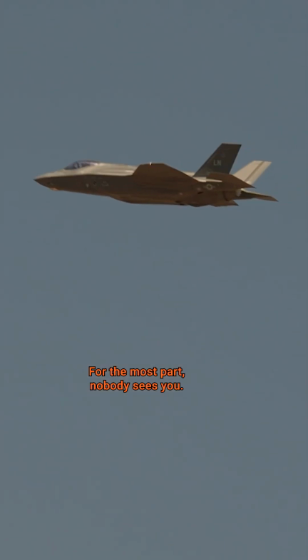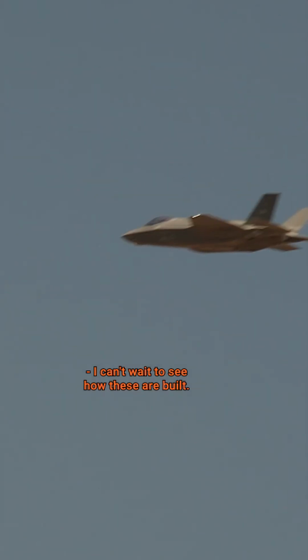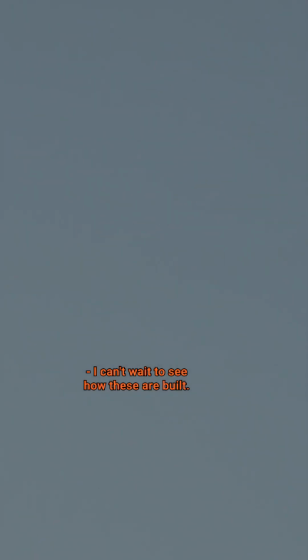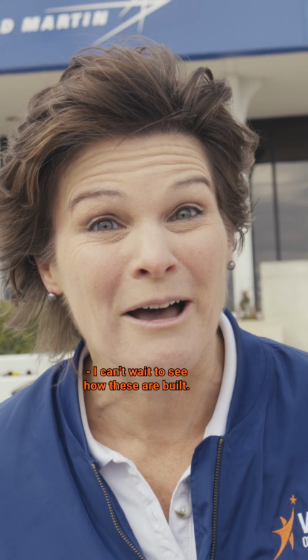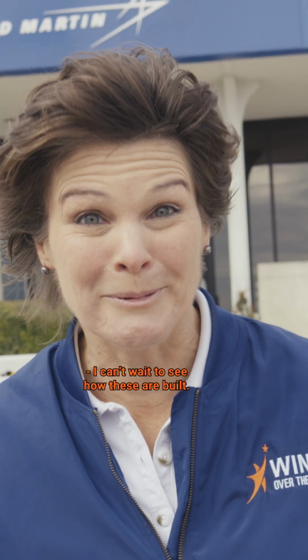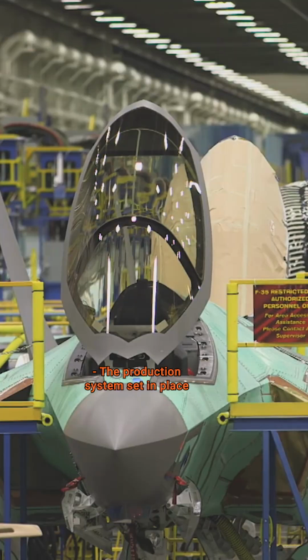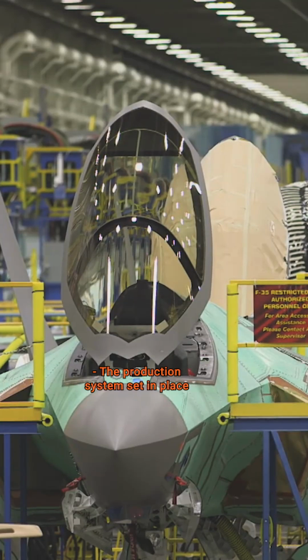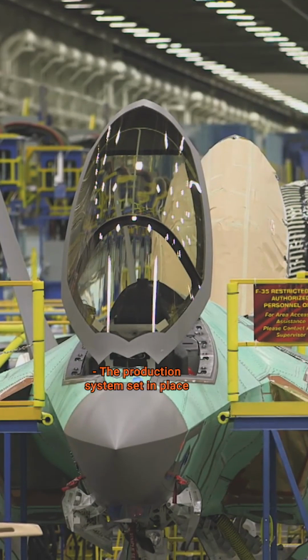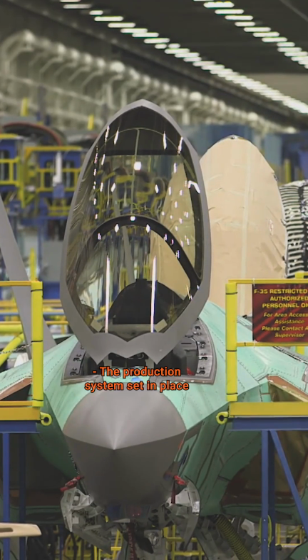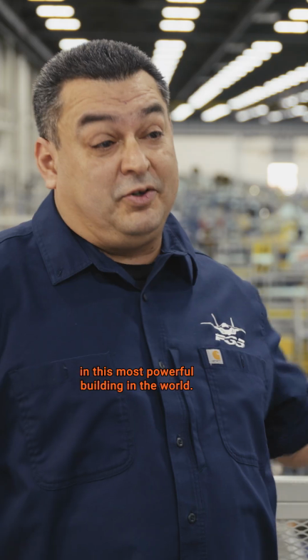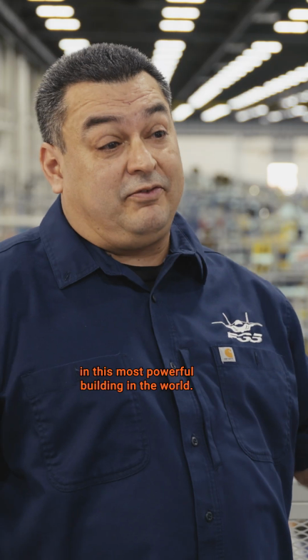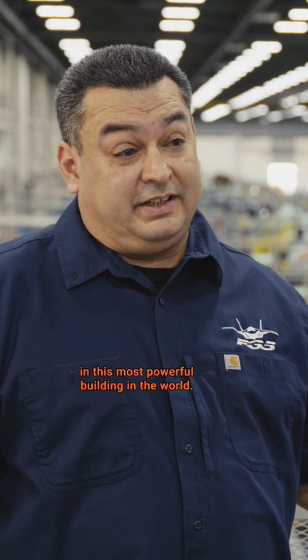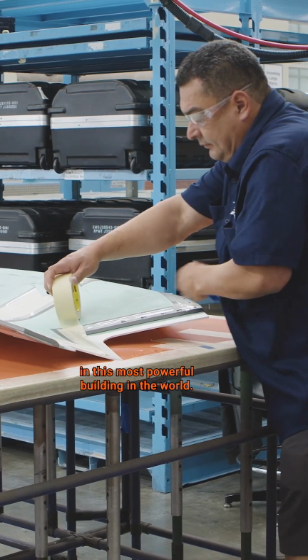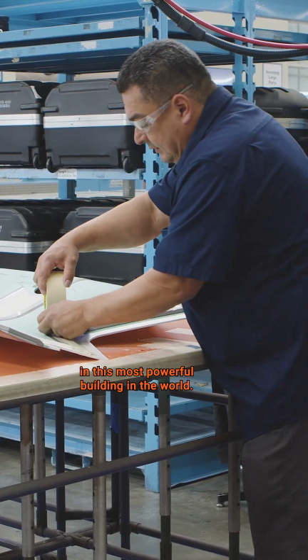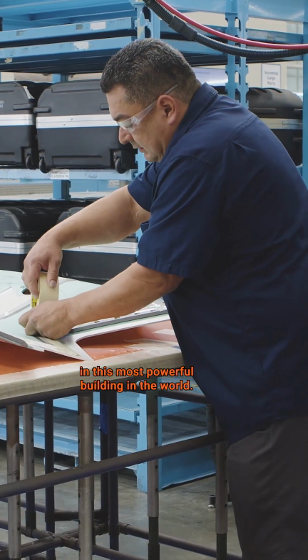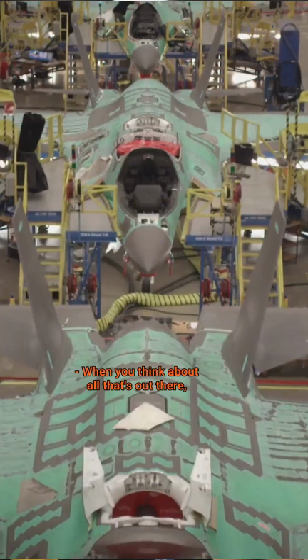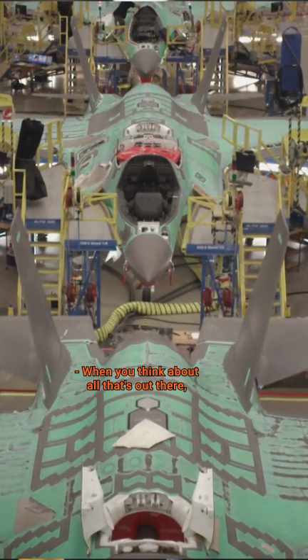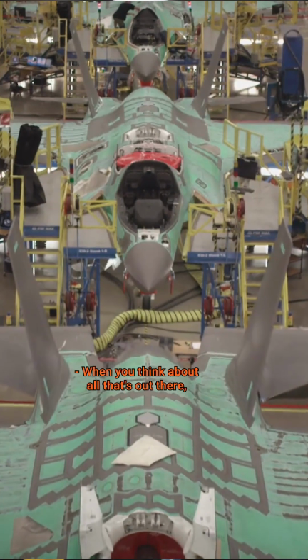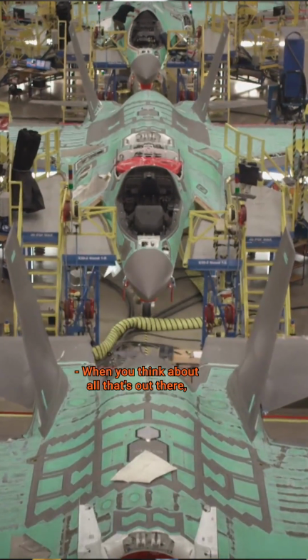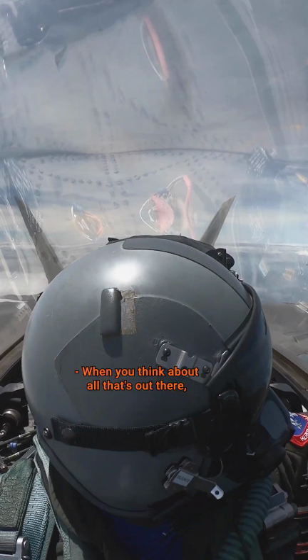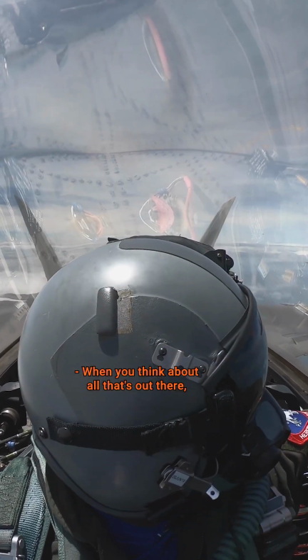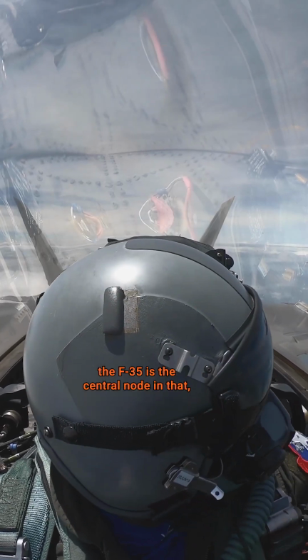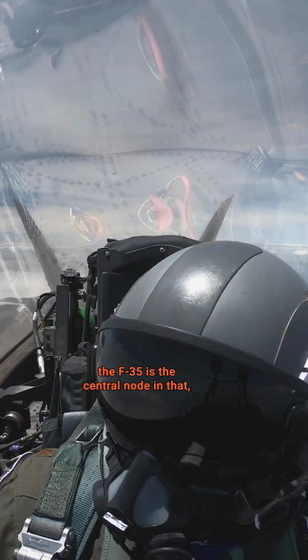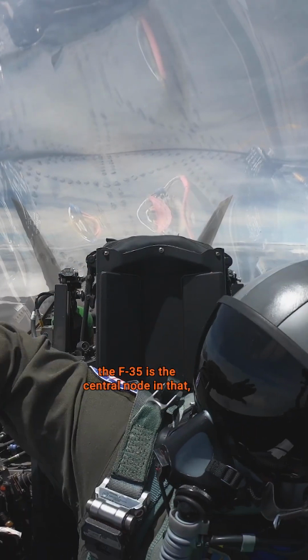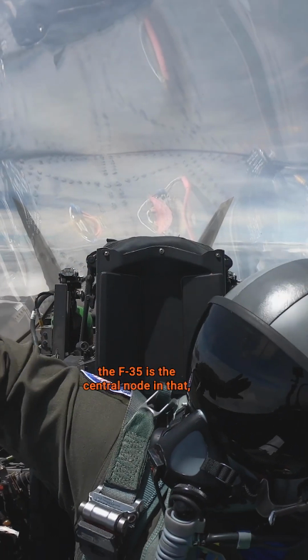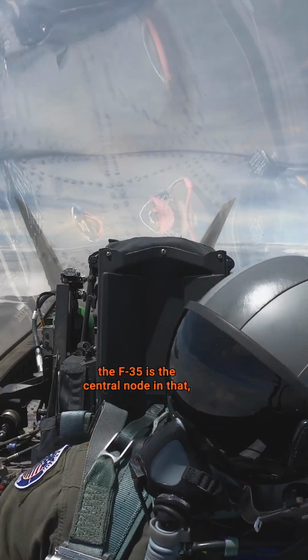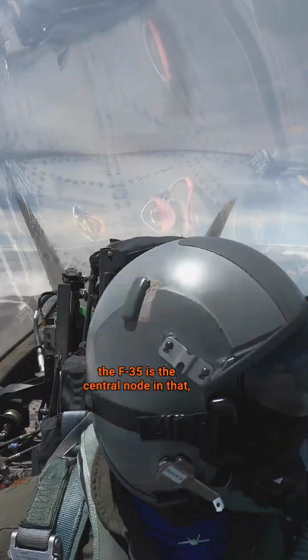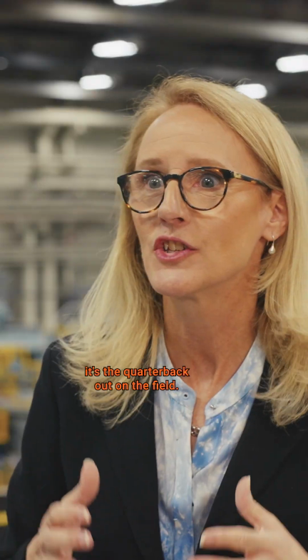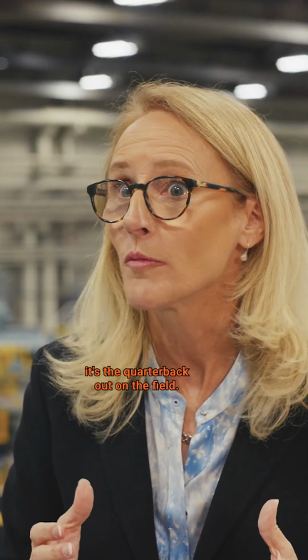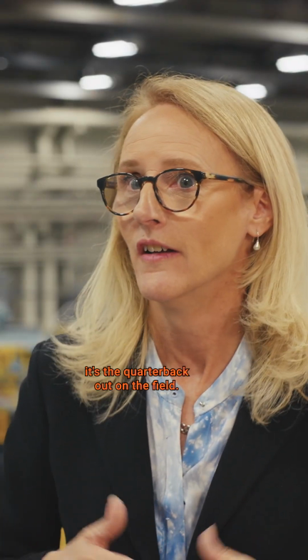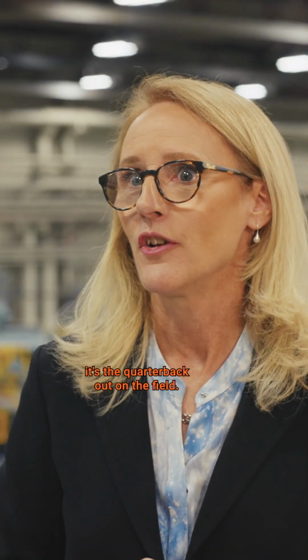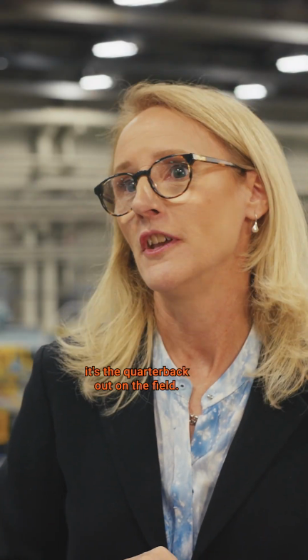I can't wait to see how these are built. The production system is set in place in this most powerful building in the world. When you think about all that's out there, the F-35 is the central node in that — it's the quarterback out on the field.